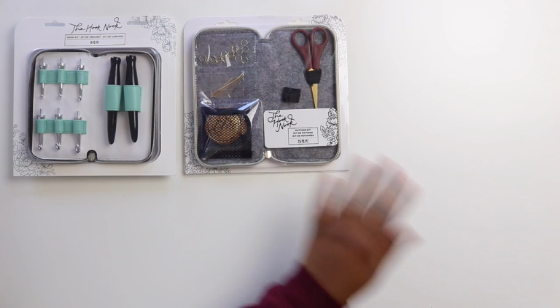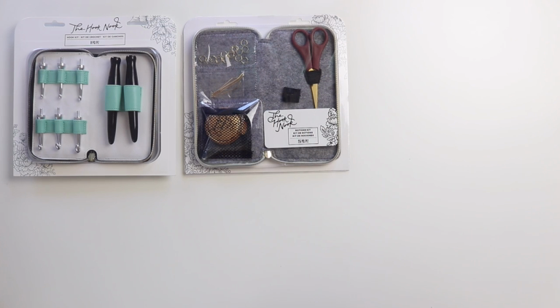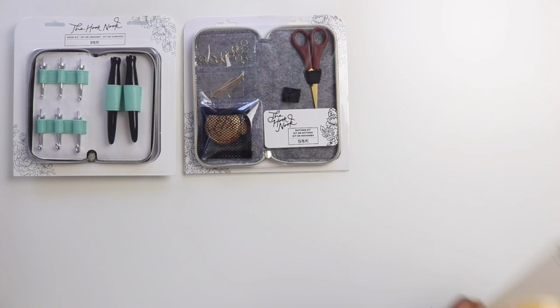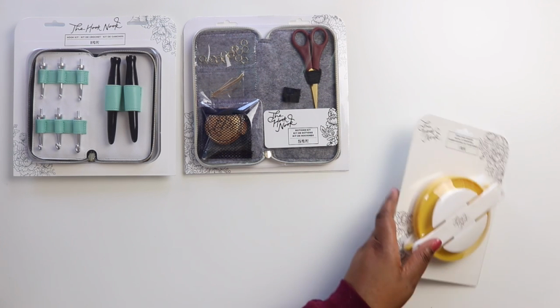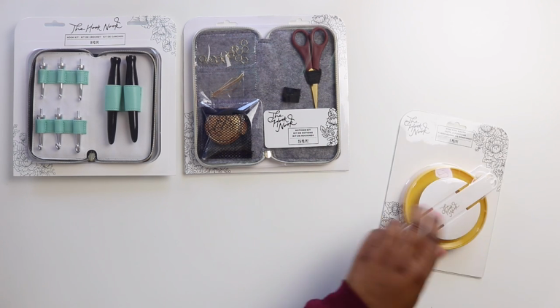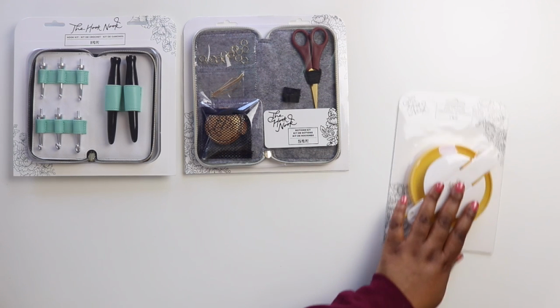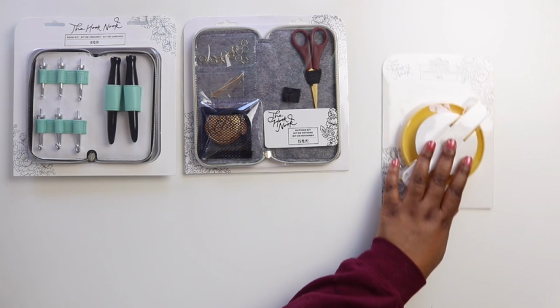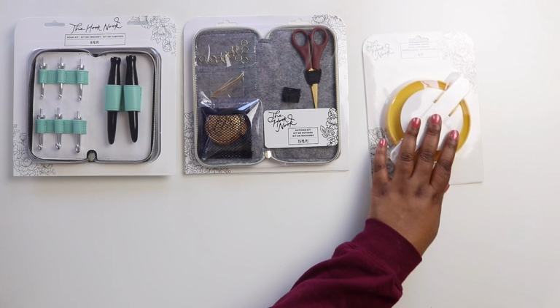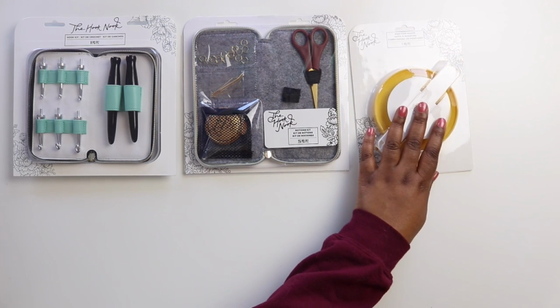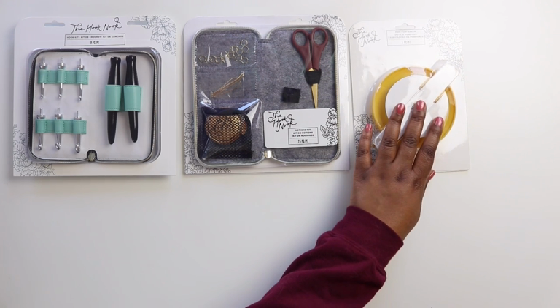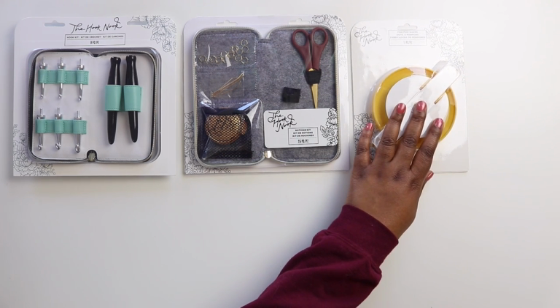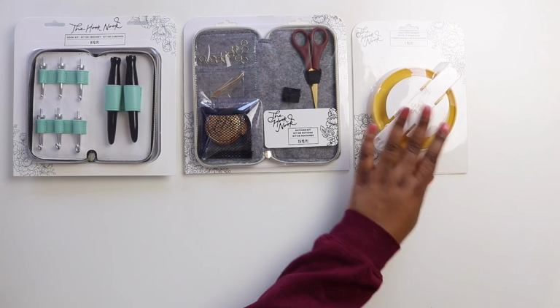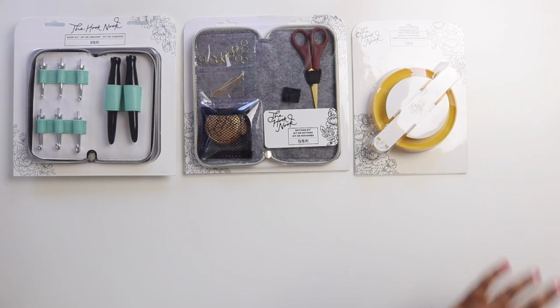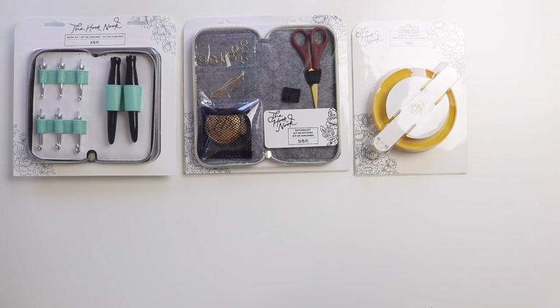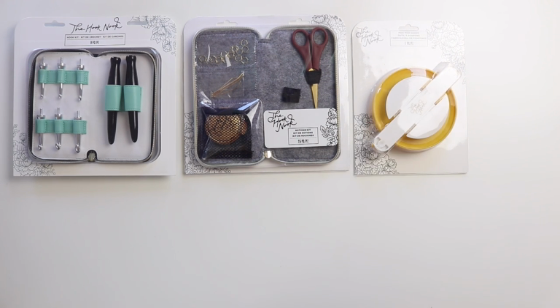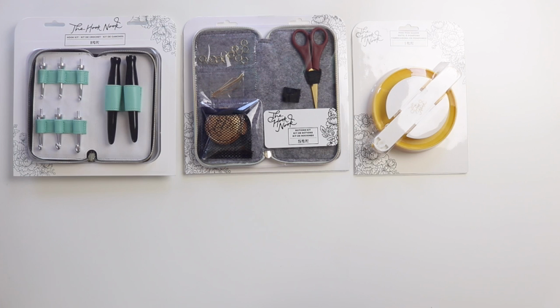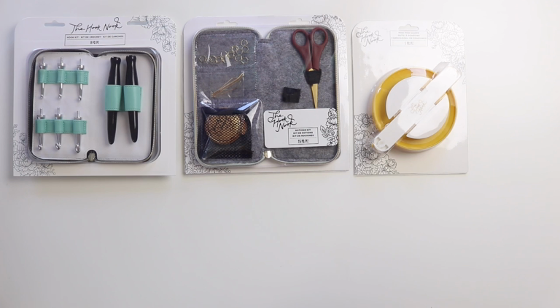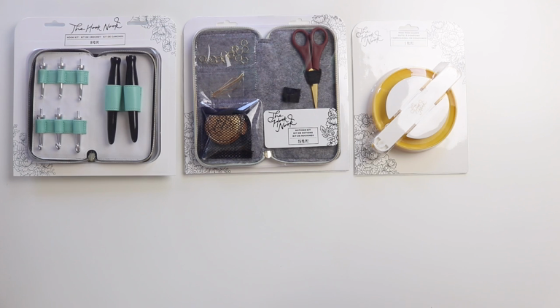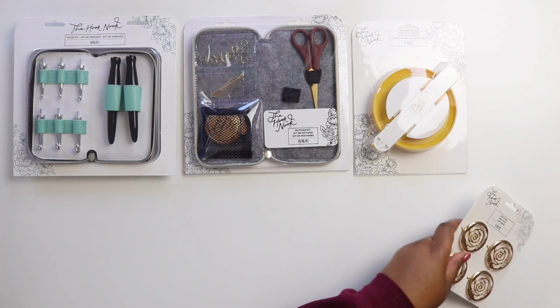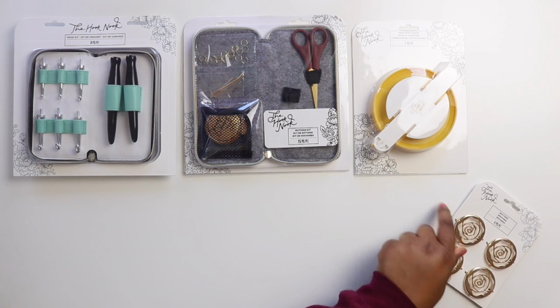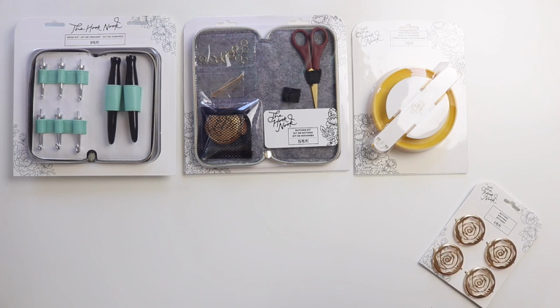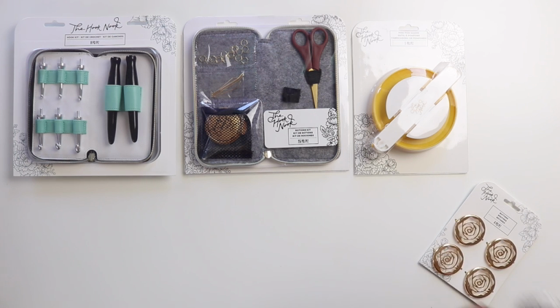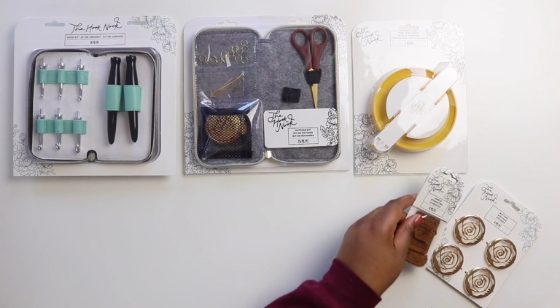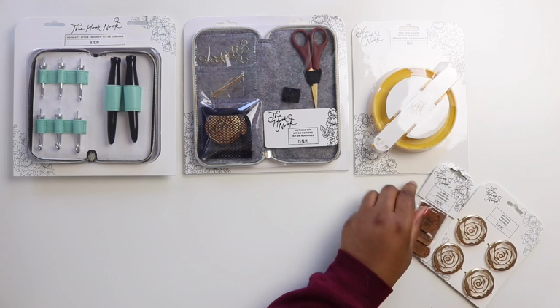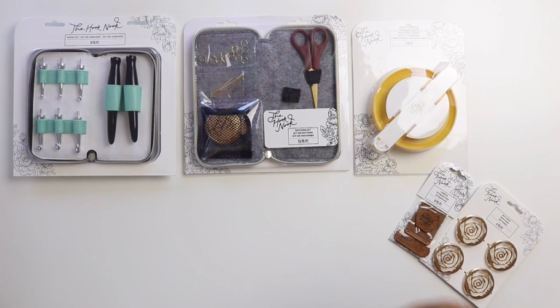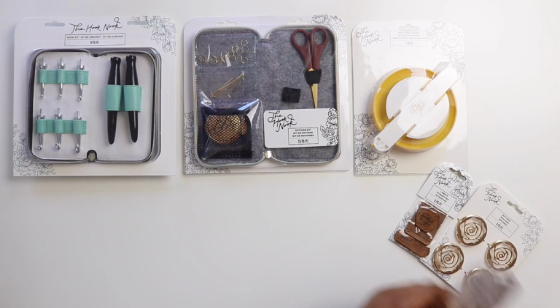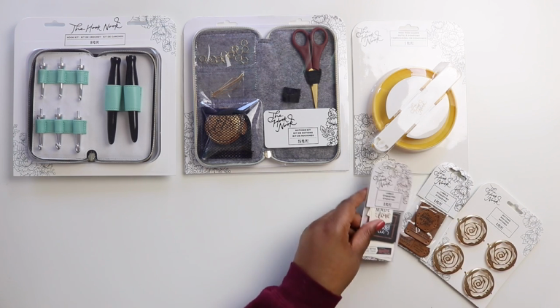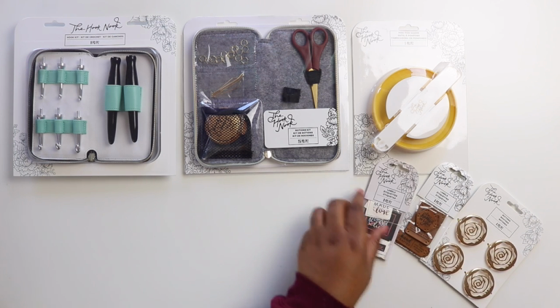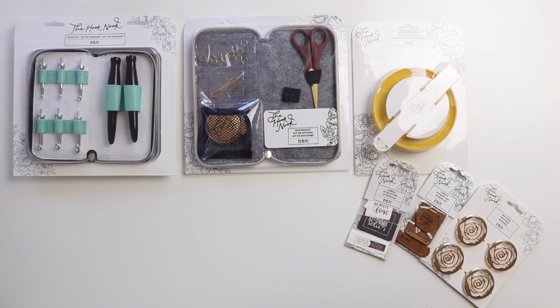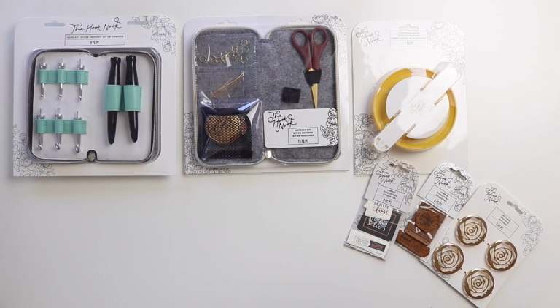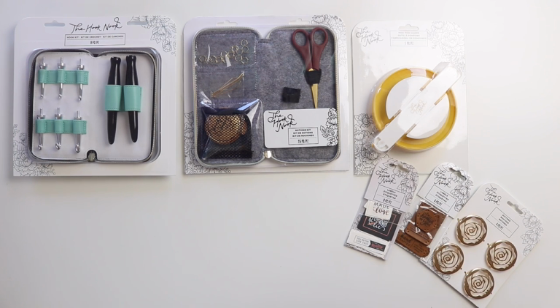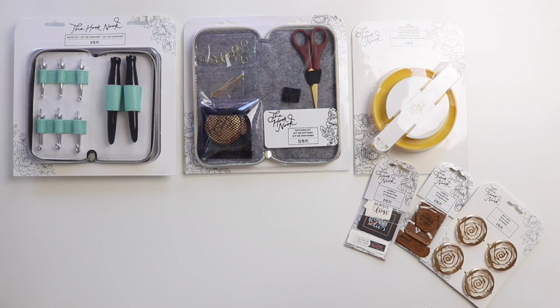Hey loves! Toni of TL Yarn Crafts here, and I just found out some amazing news. One of my favorite websites, We Crochet, now carries tools and notions from the Hook Nook.